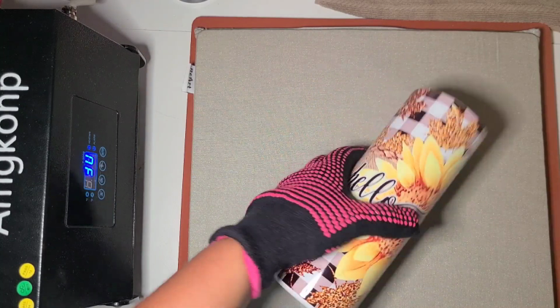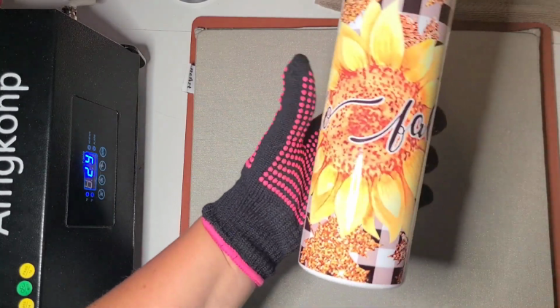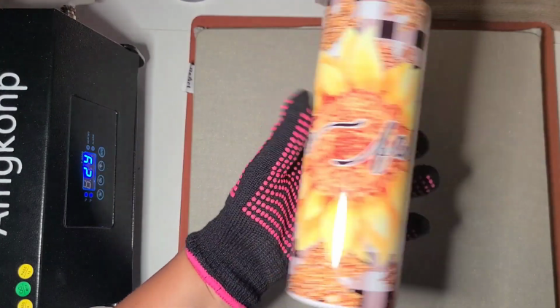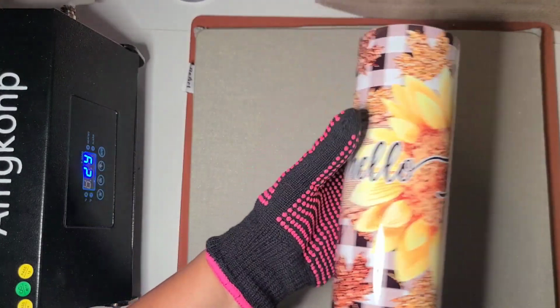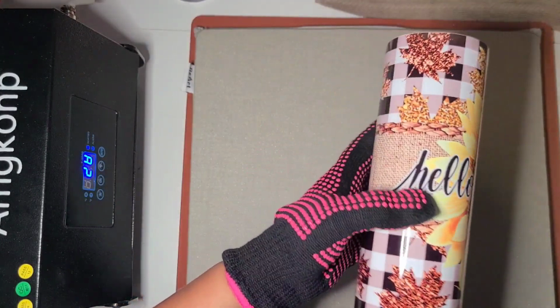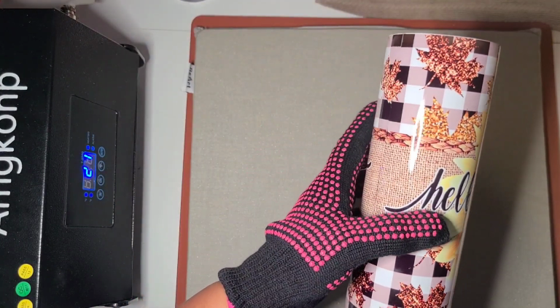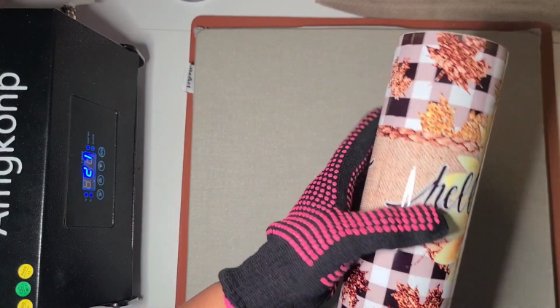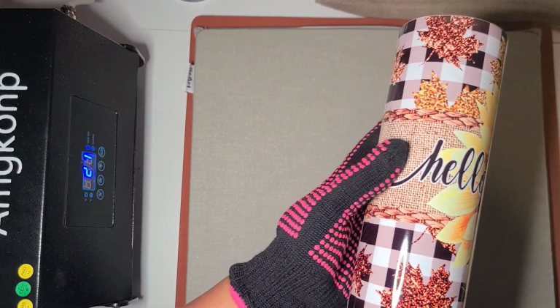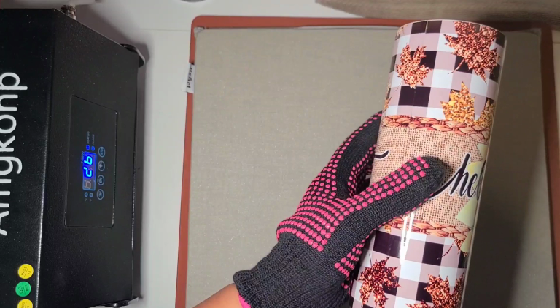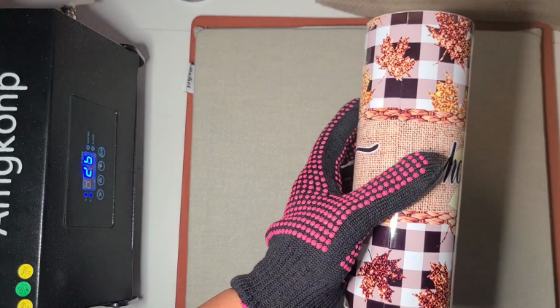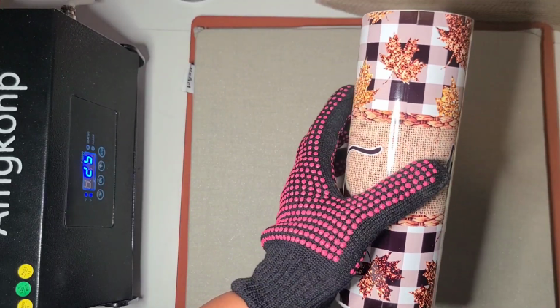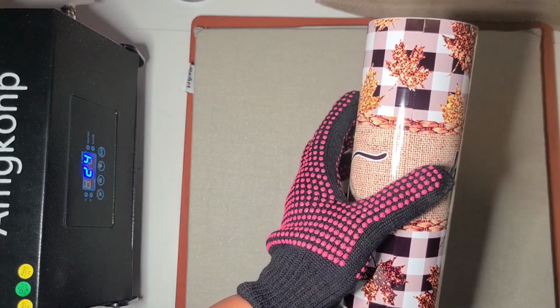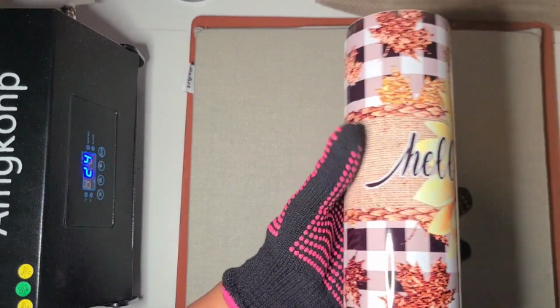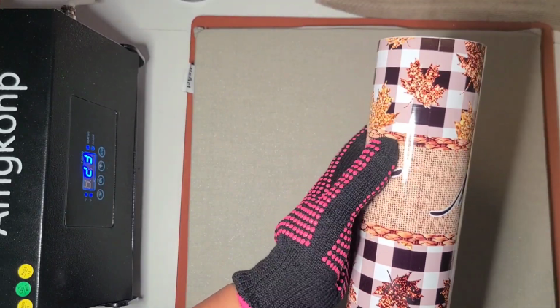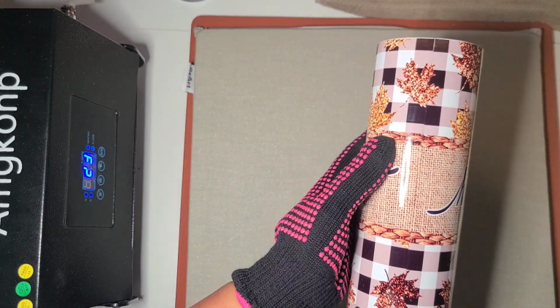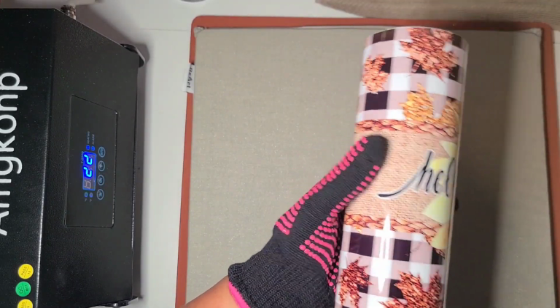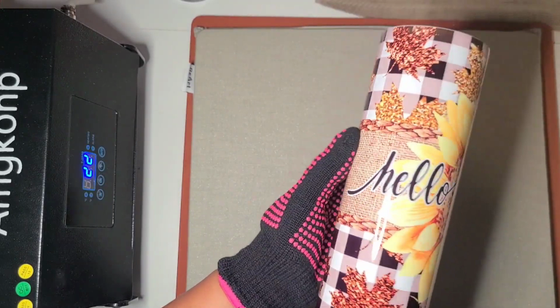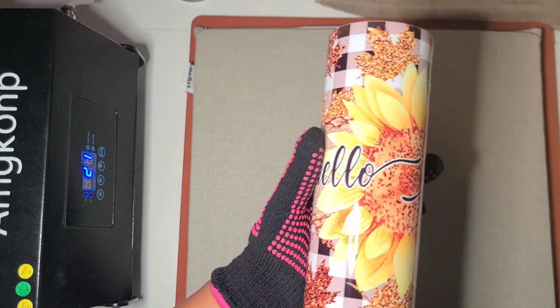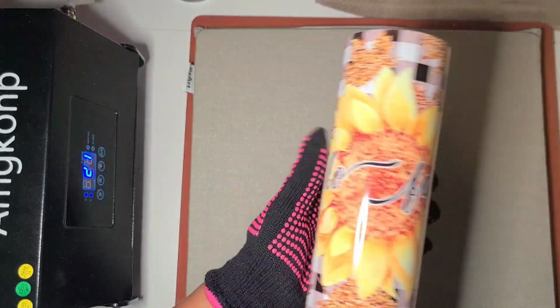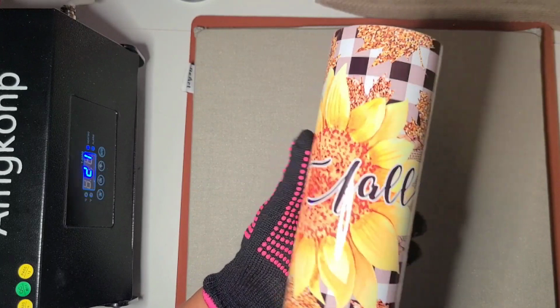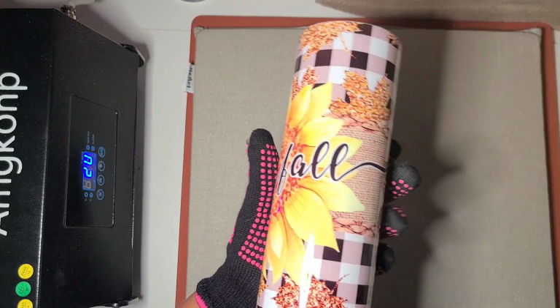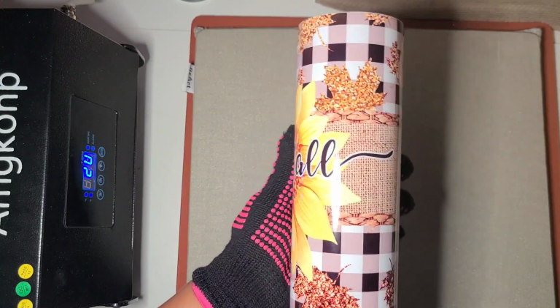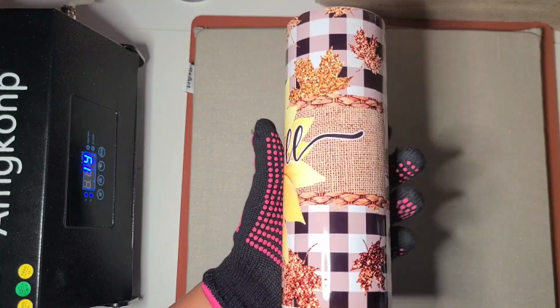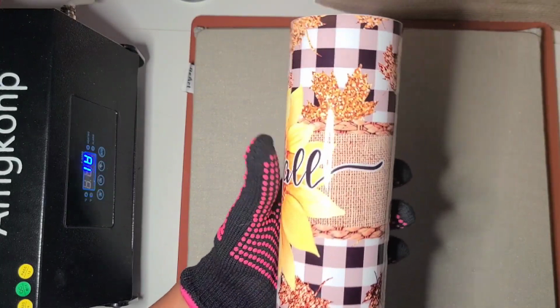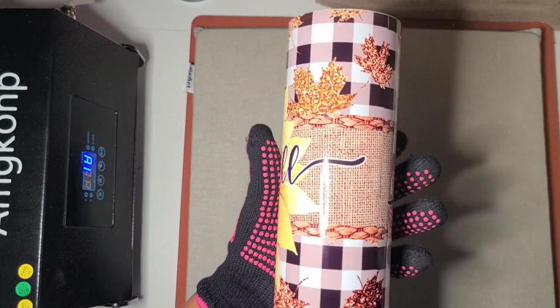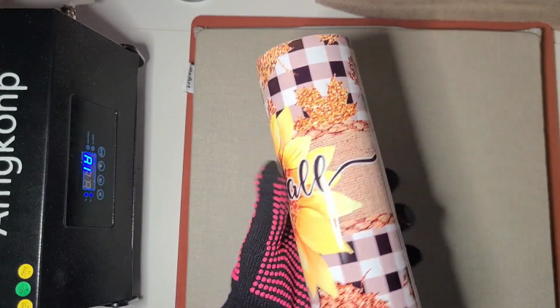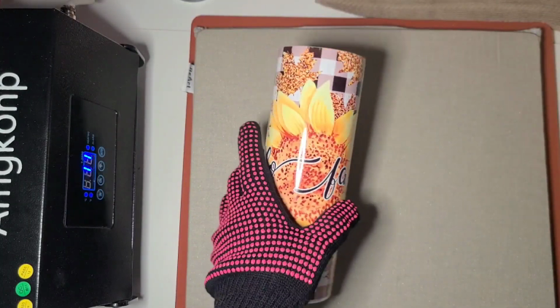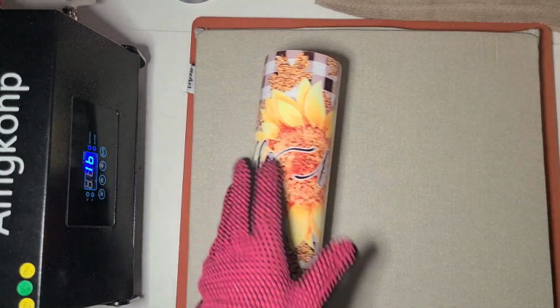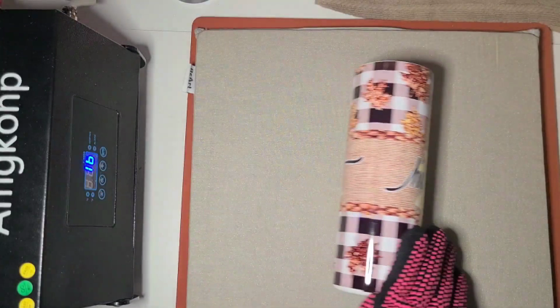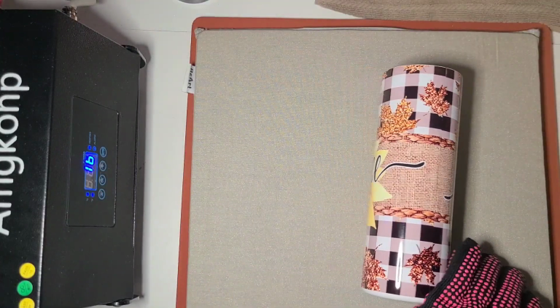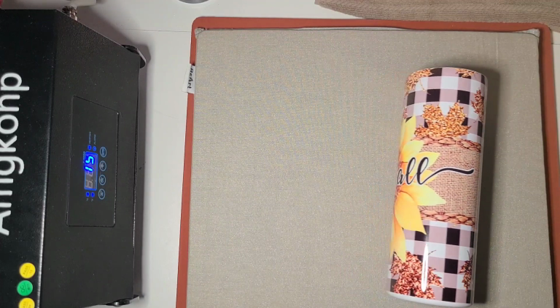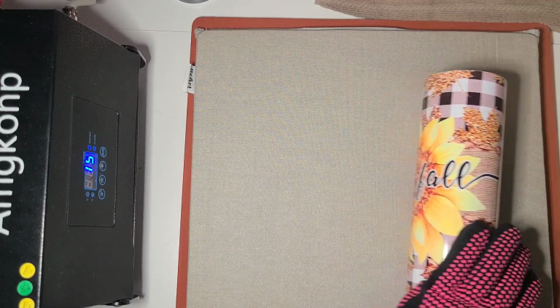This one is just a simple 'Hello Fall' burlap on a gingham background with a little sunflower and some faux gold glittery leaves. It's pretty.